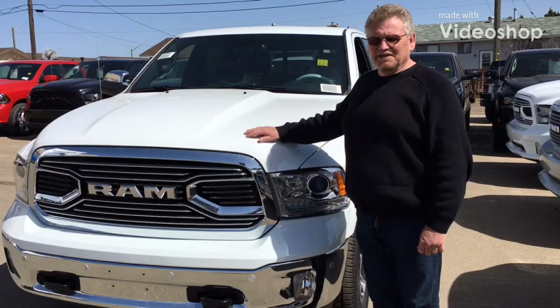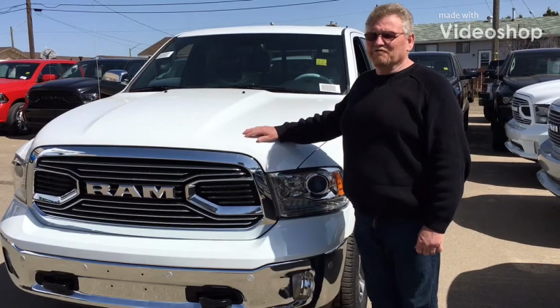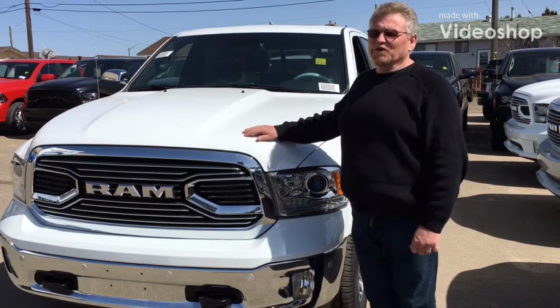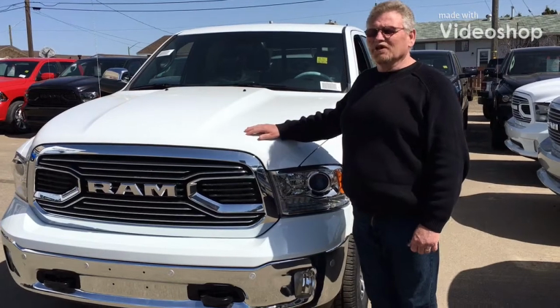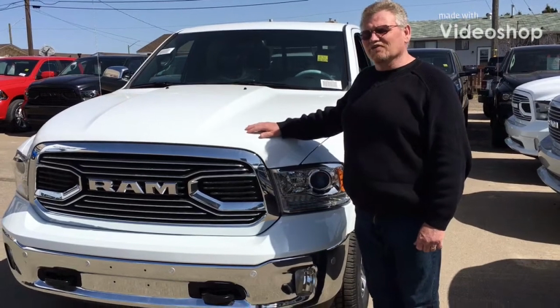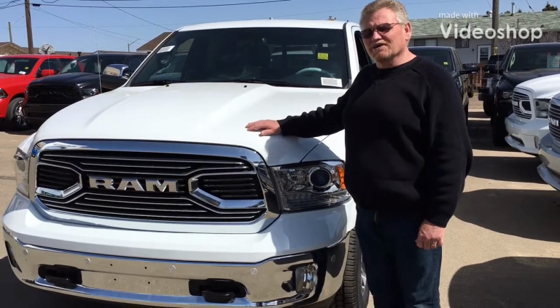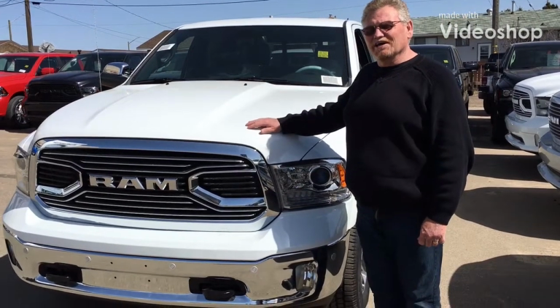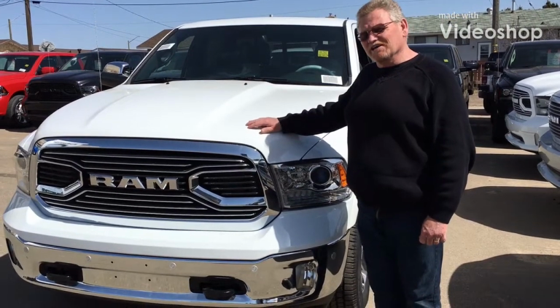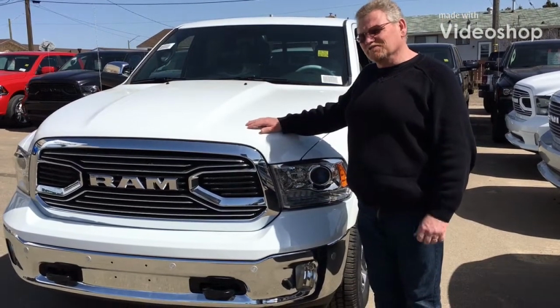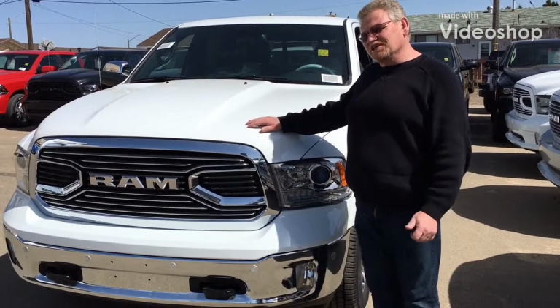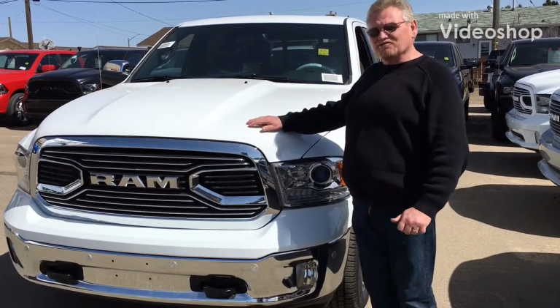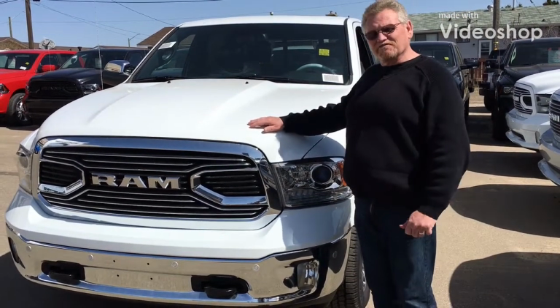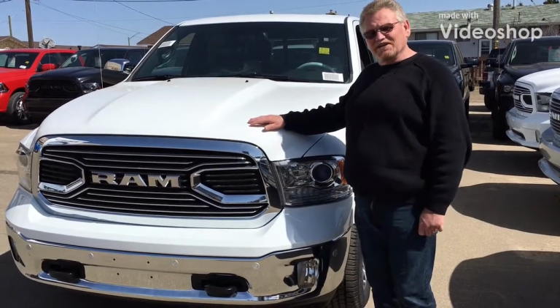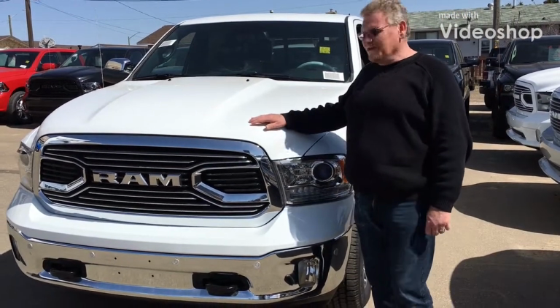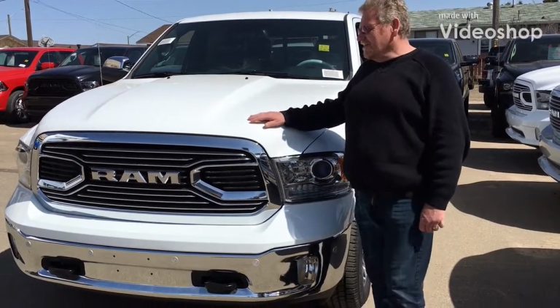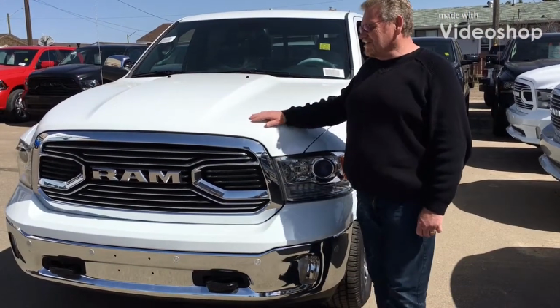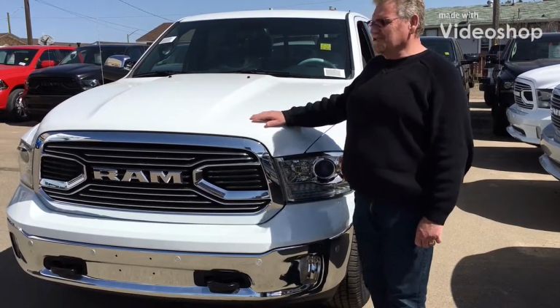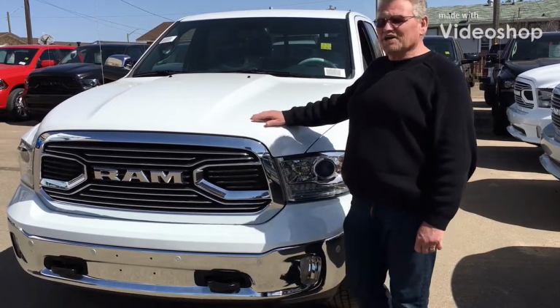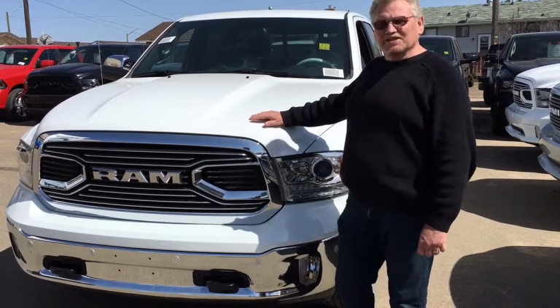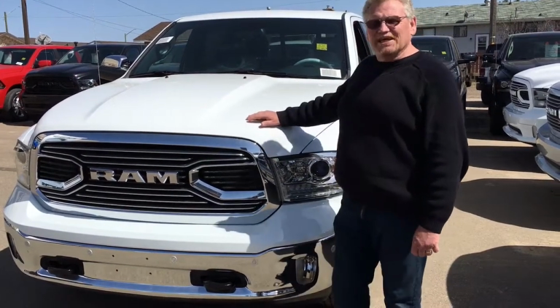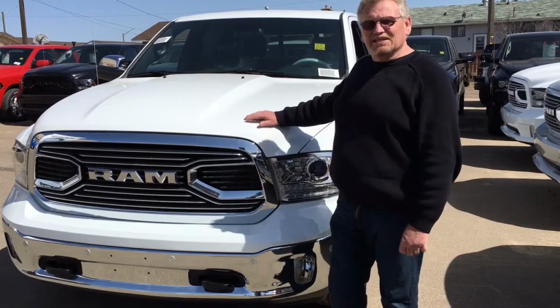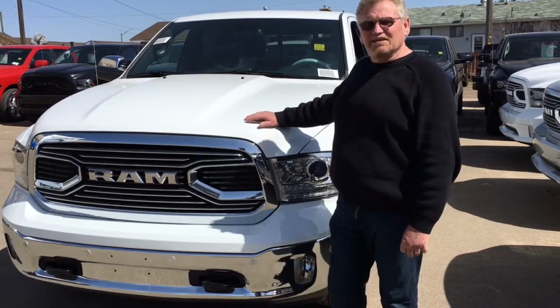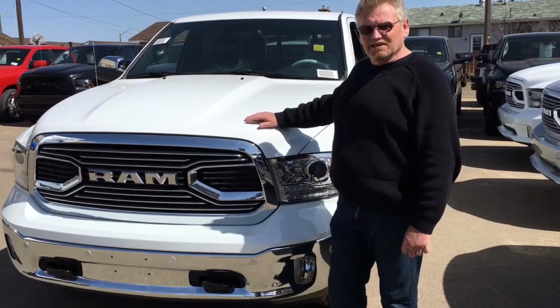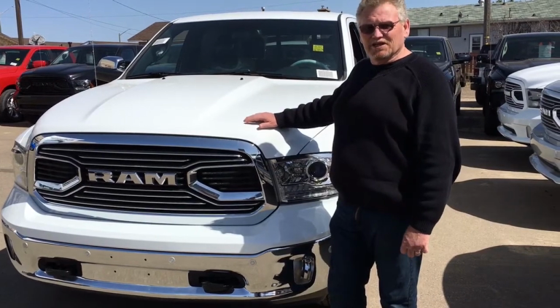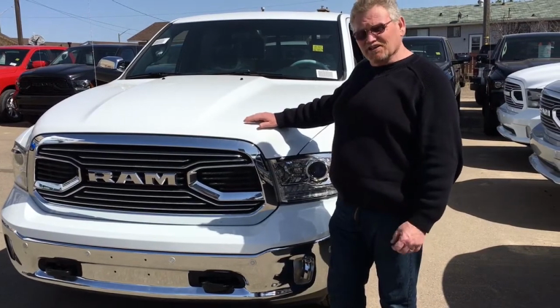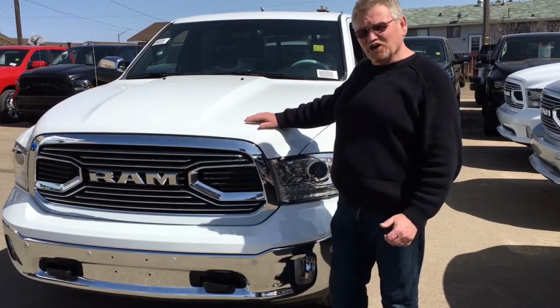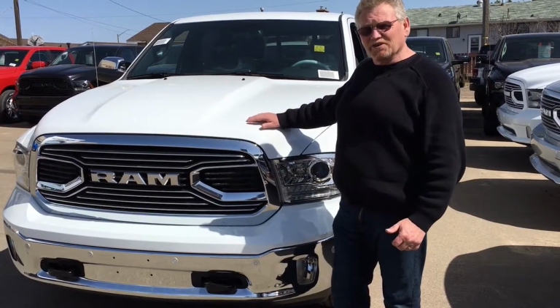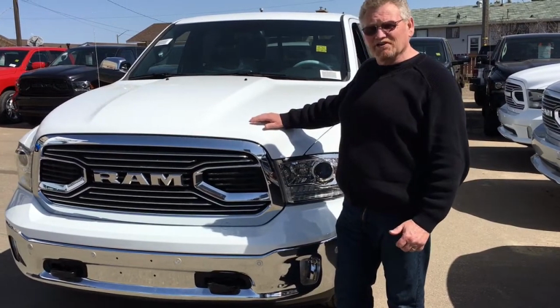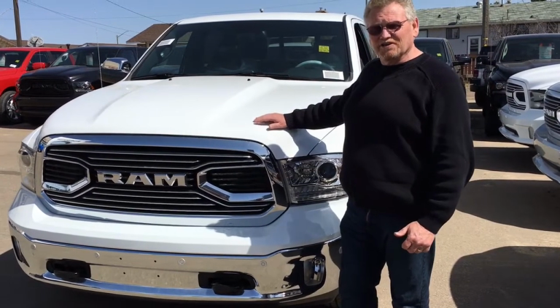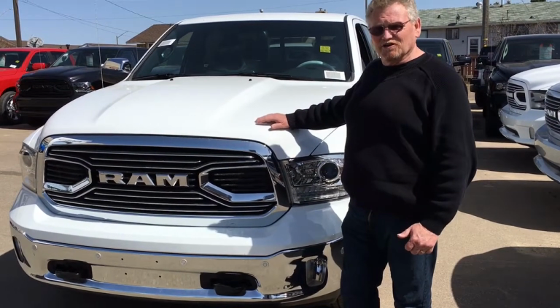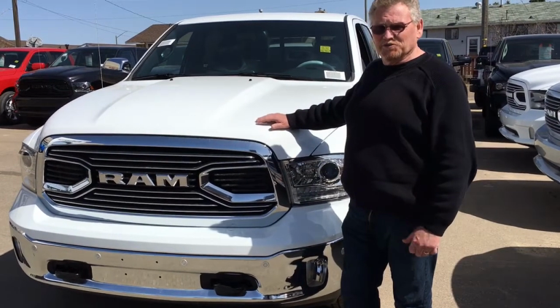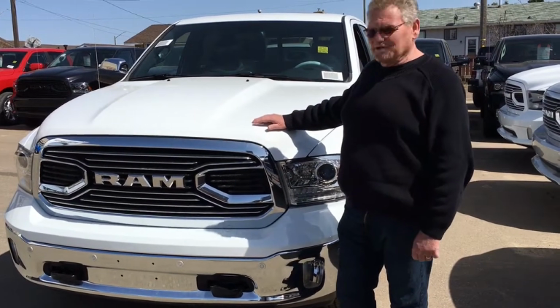Hey everyone, I'm Will High the Truck Guy and I have an outstanding truck for you today. This is a 2018 Limited, the top of the line truck that Dodge puts out.